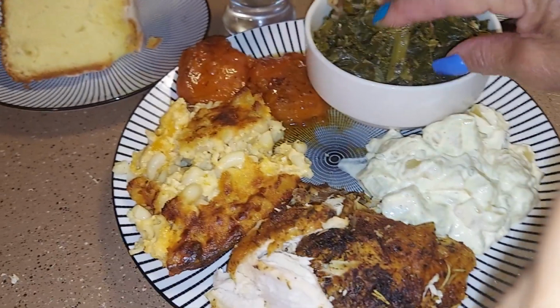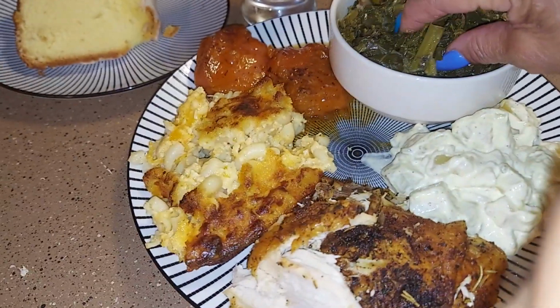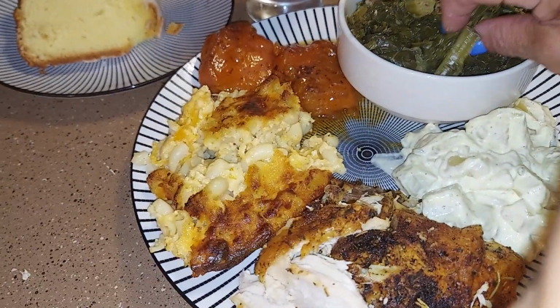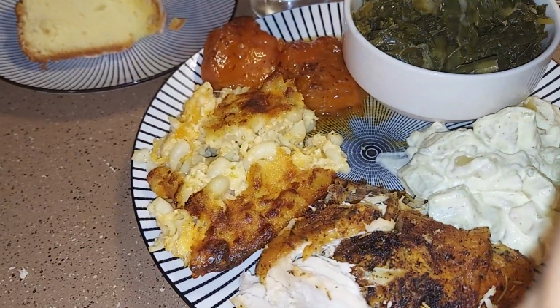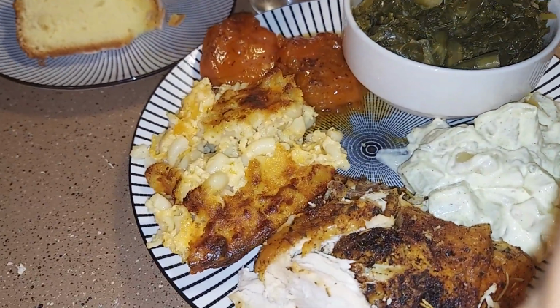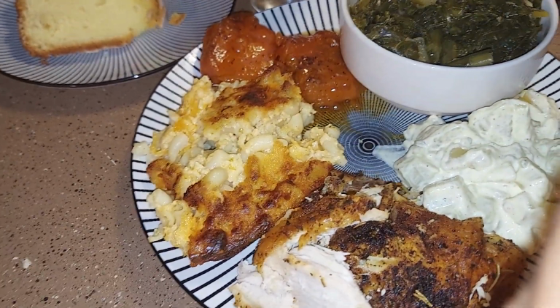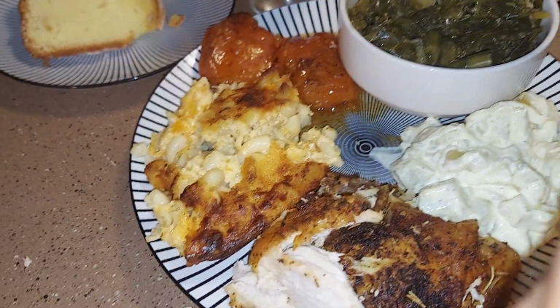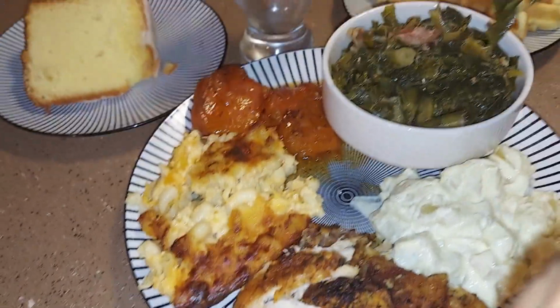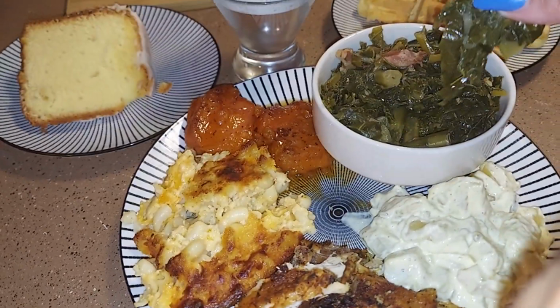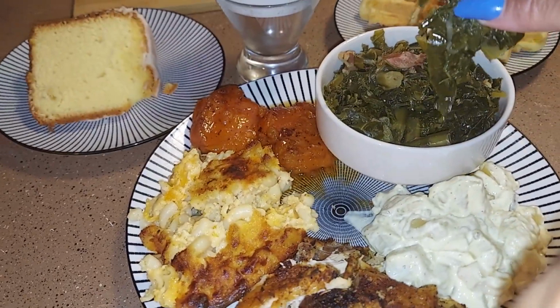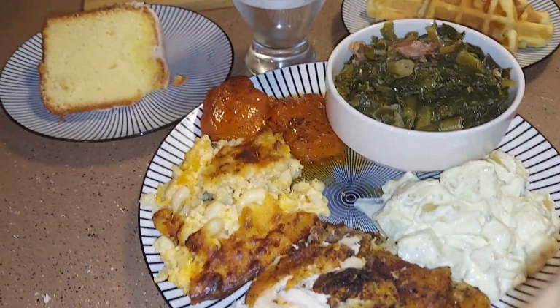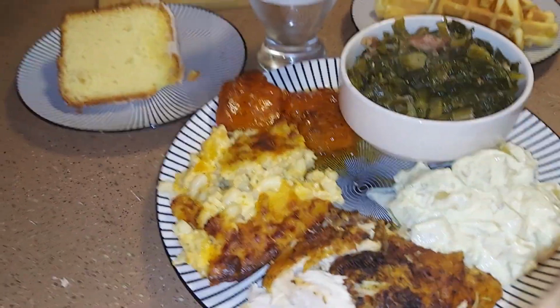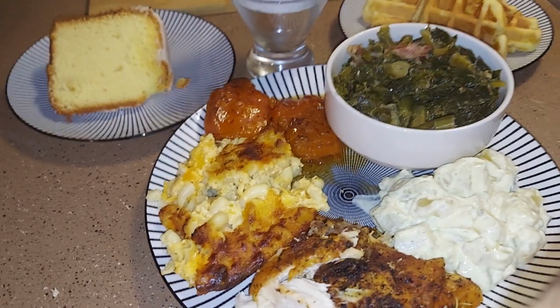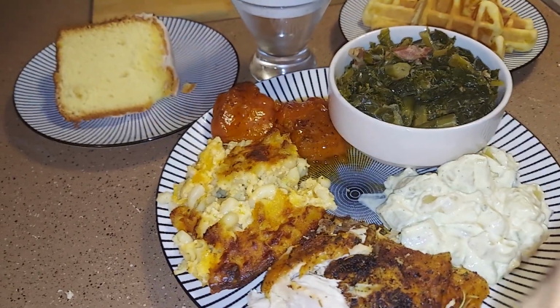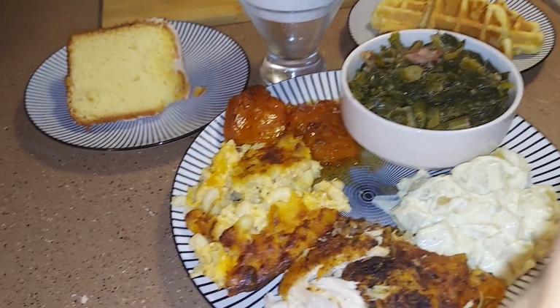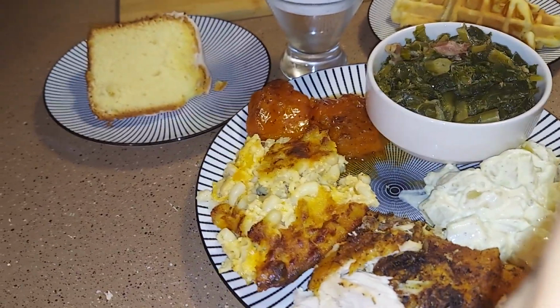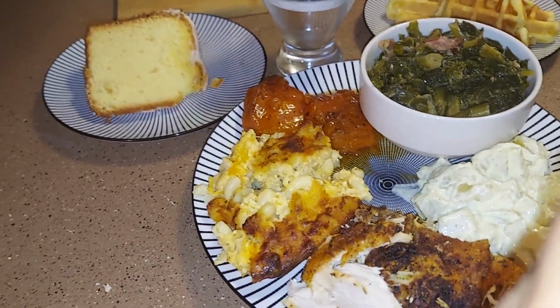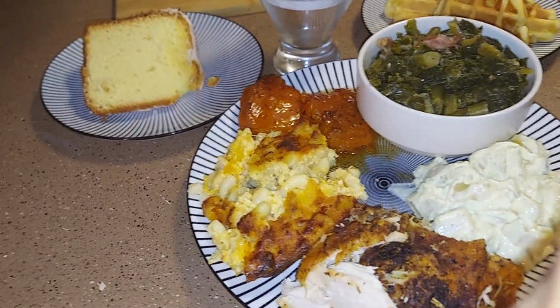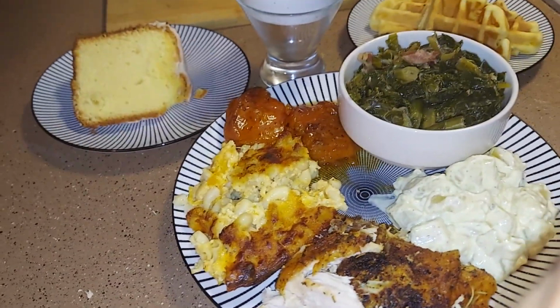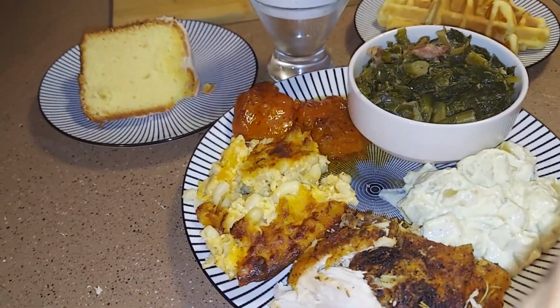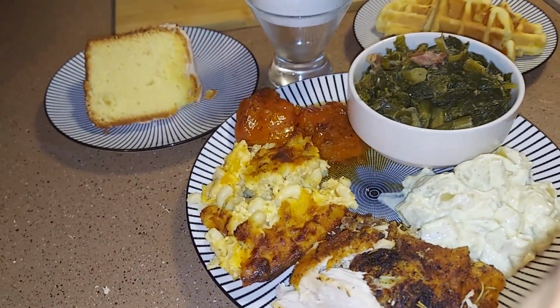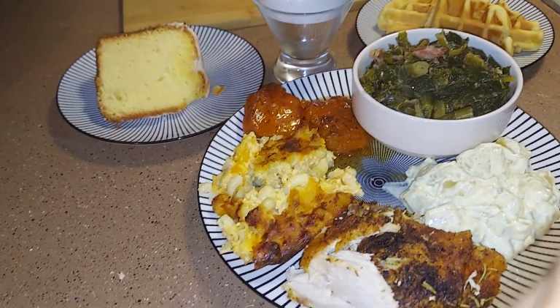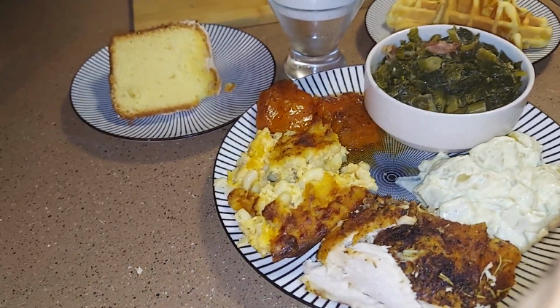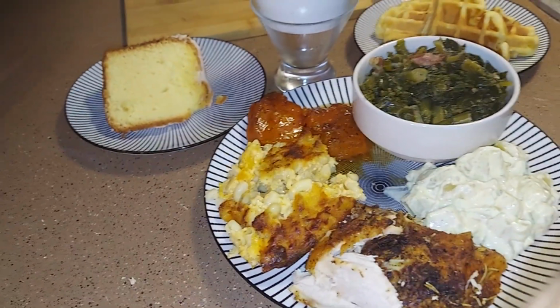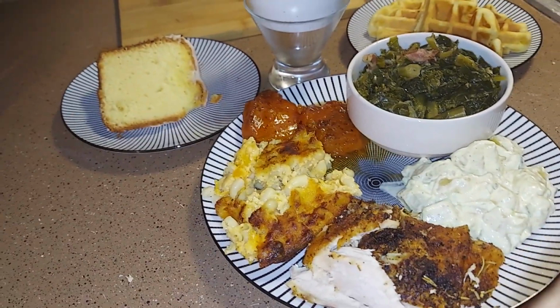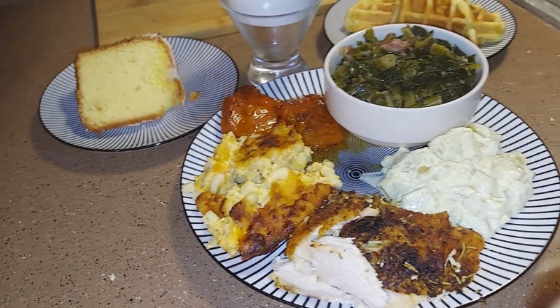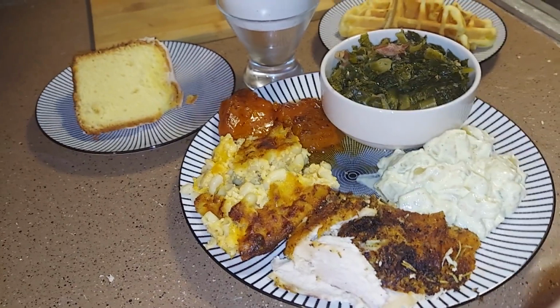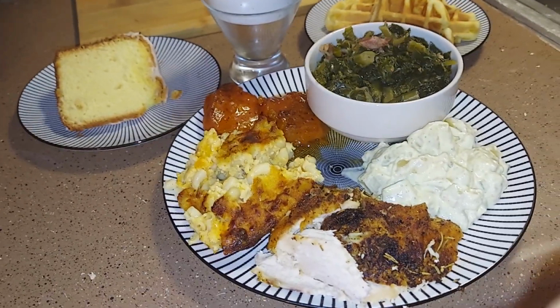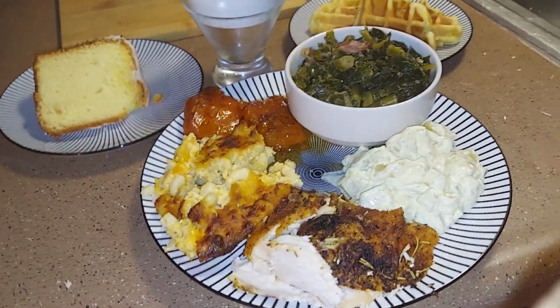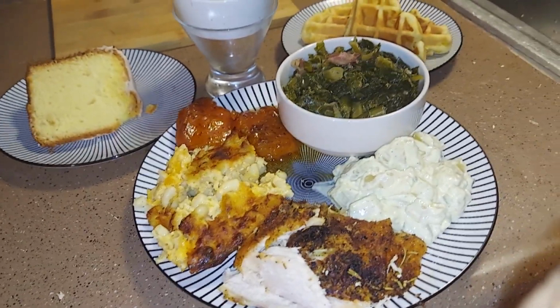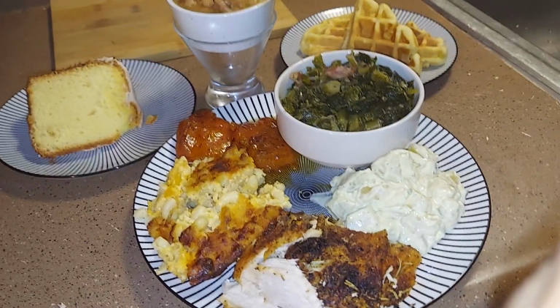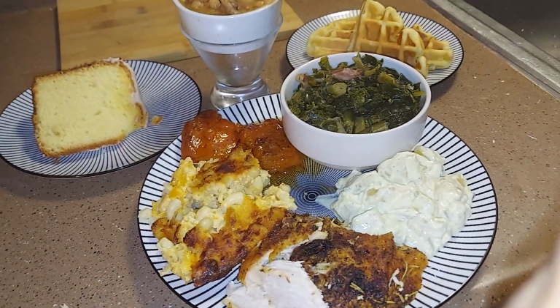Let me taste these greens. Mmm, y'all, I'm ready! See y'all later, have a blessed day, bye!